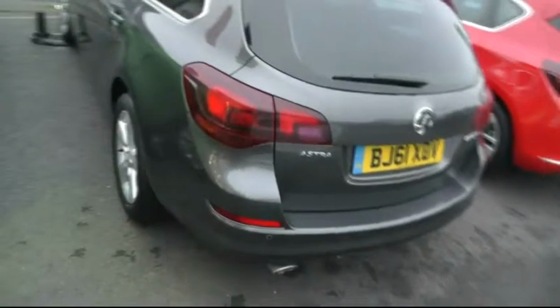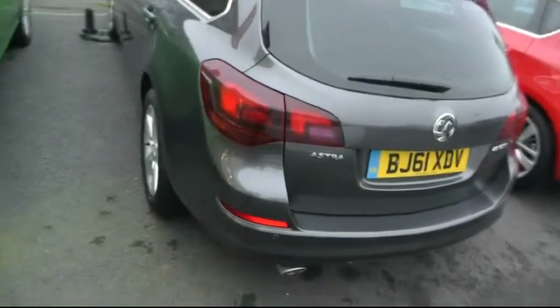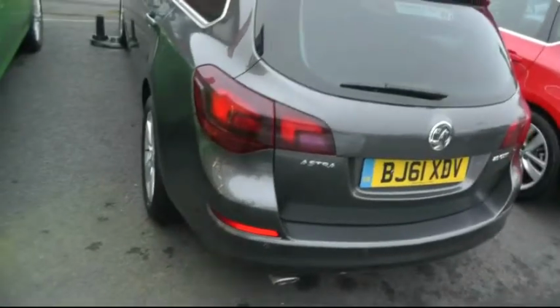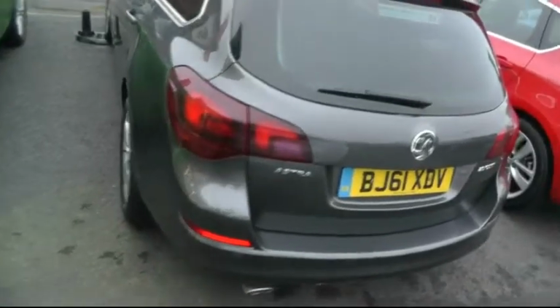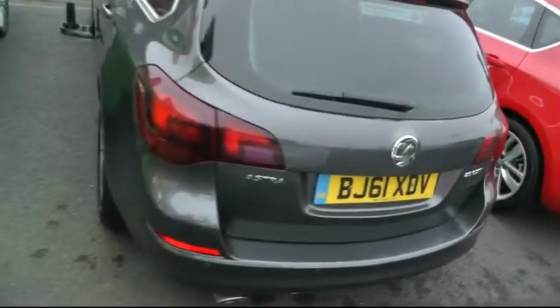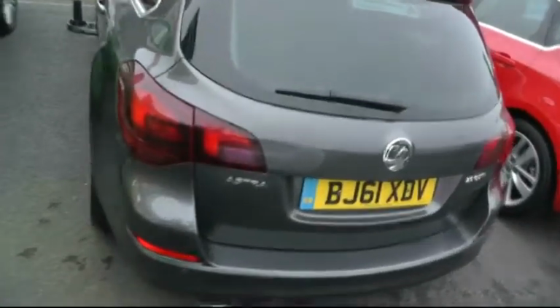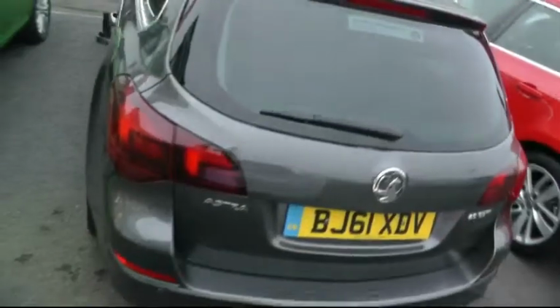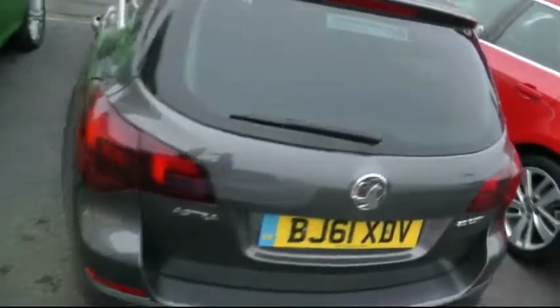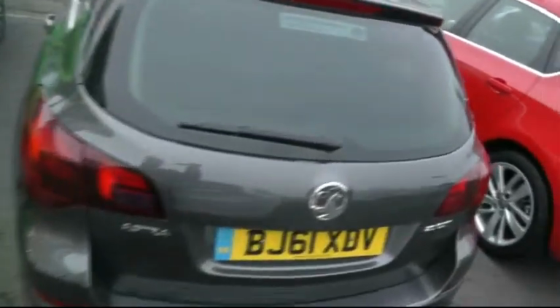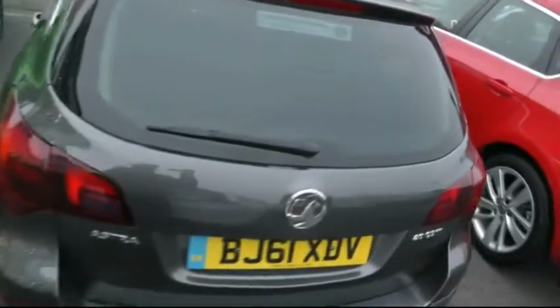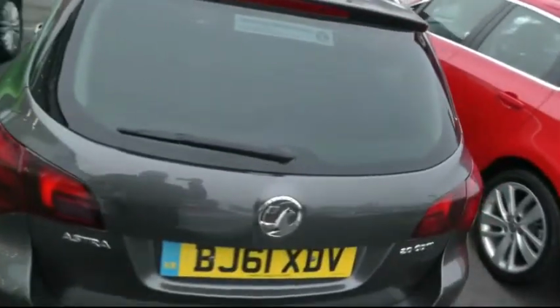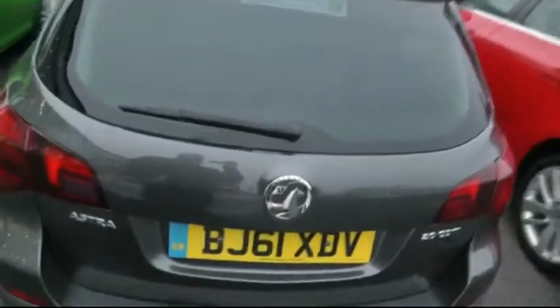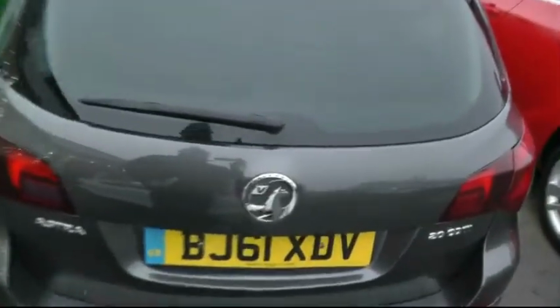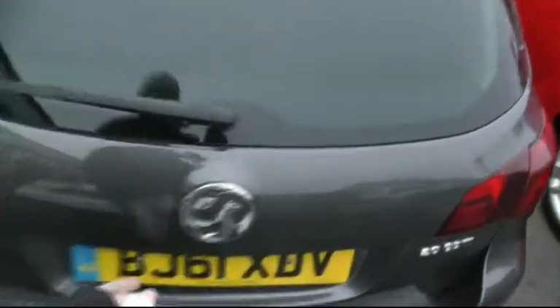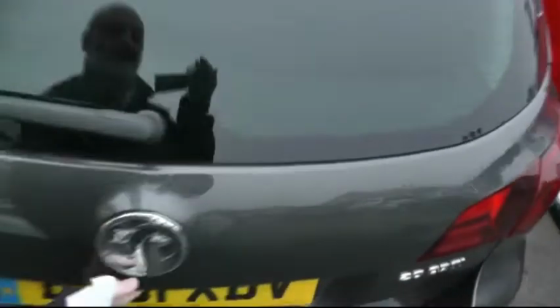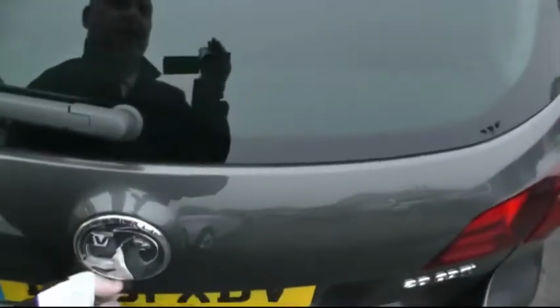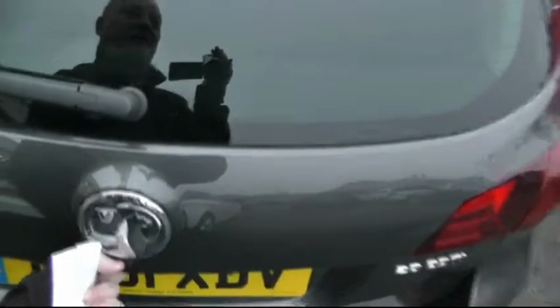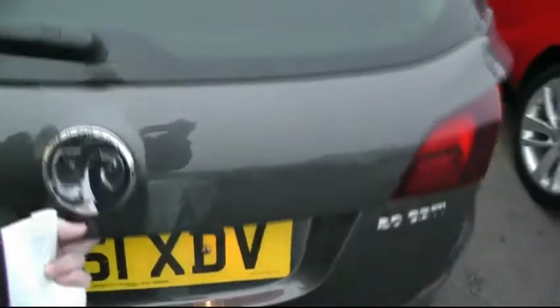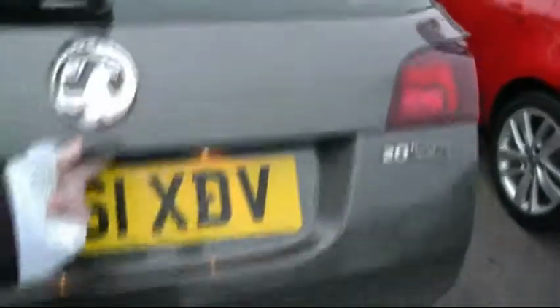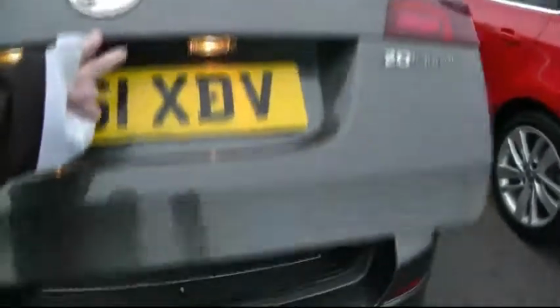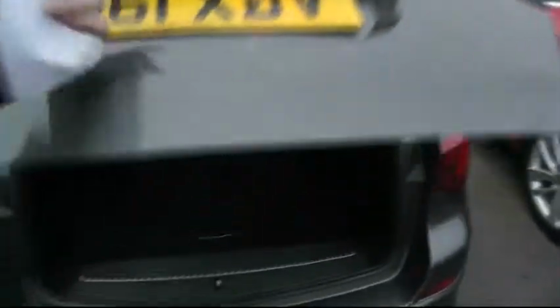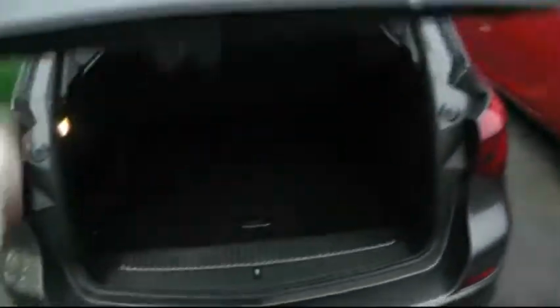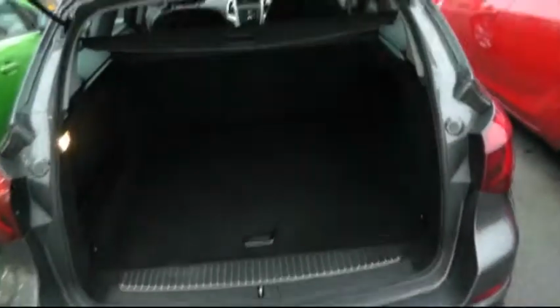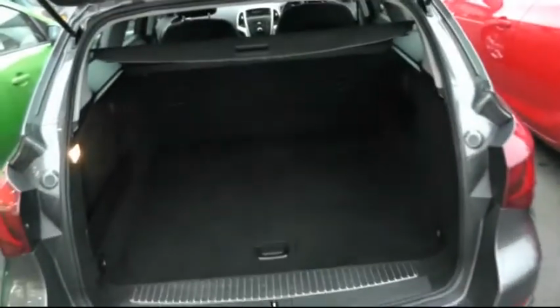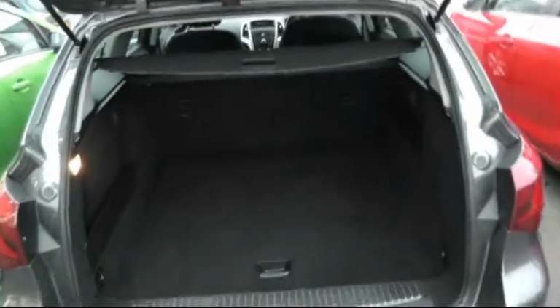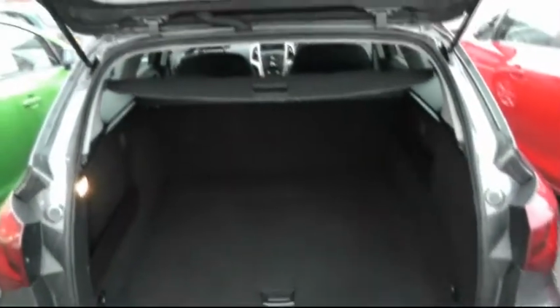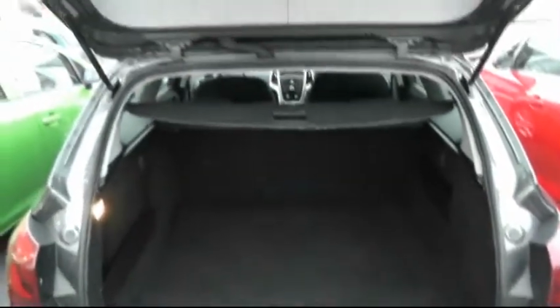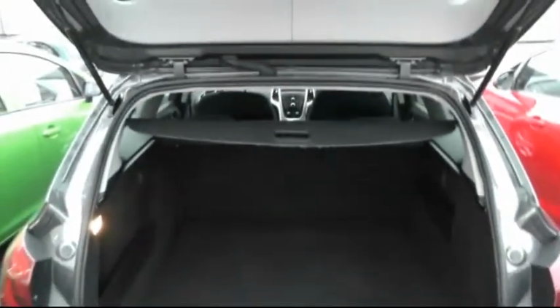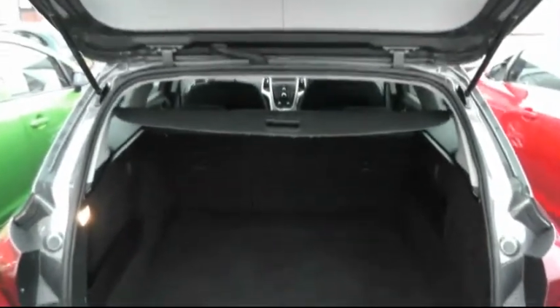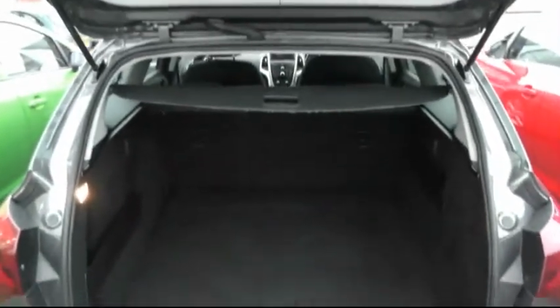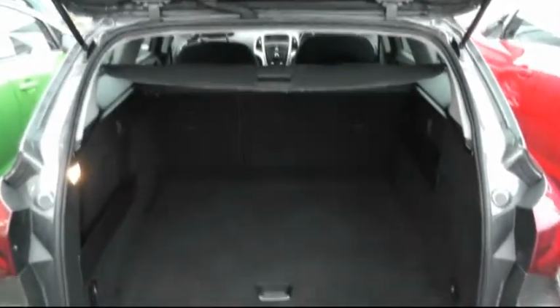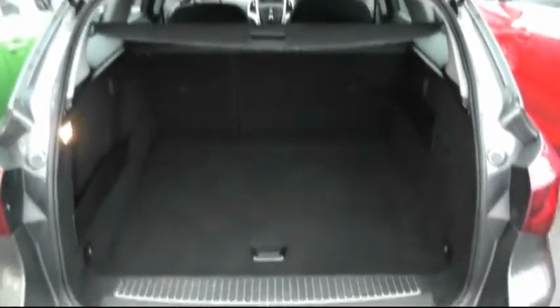This vehicle was registered in 2011. It has front and rear parking sensors and ample boot space.